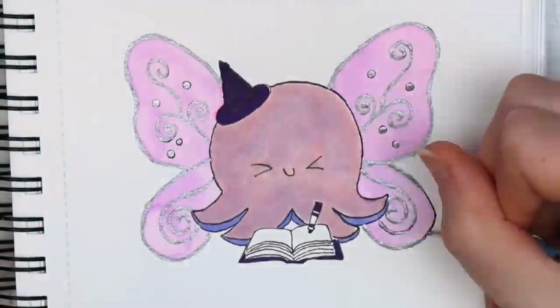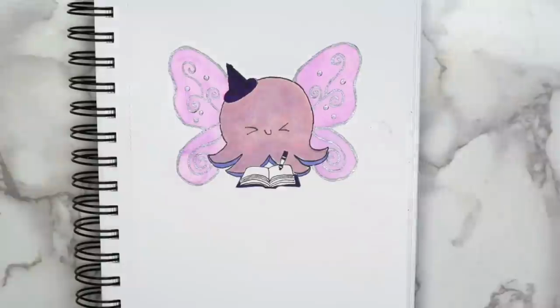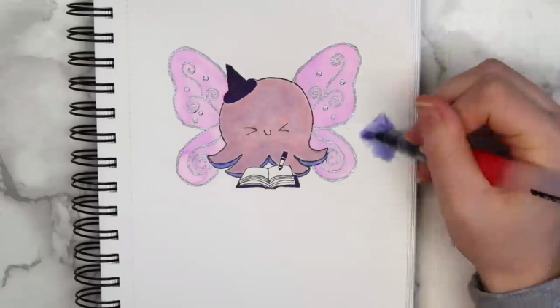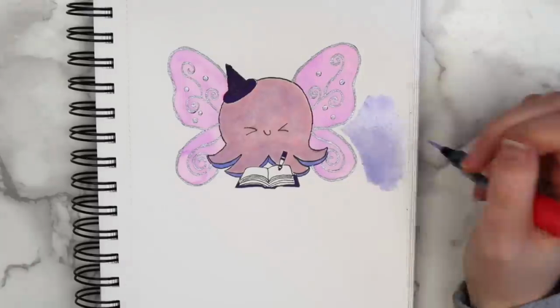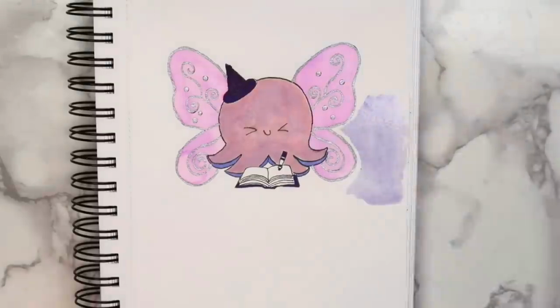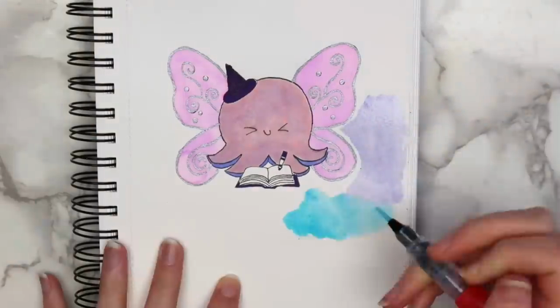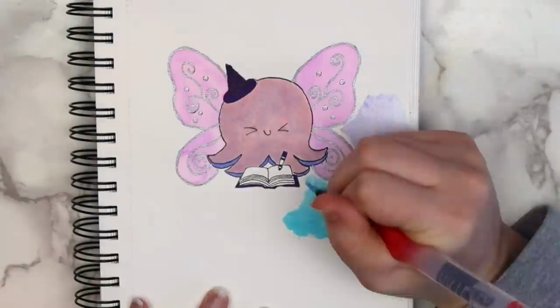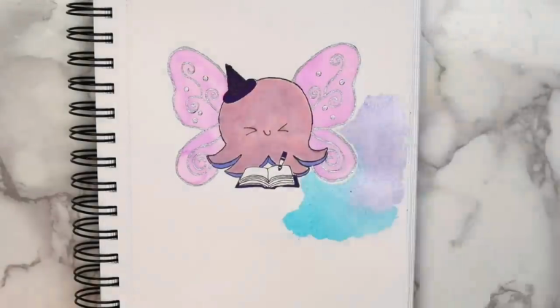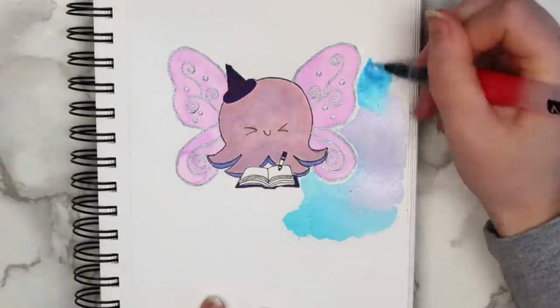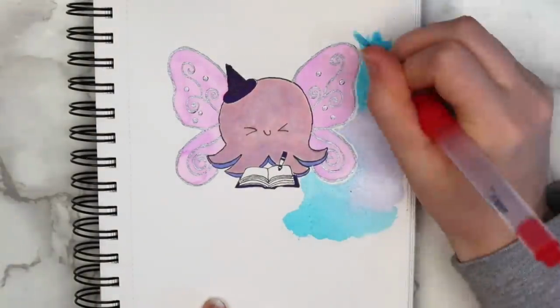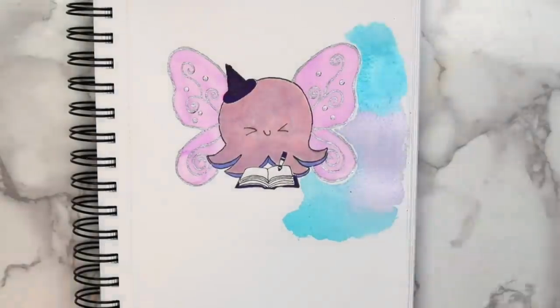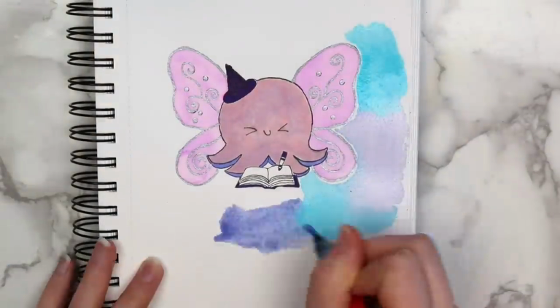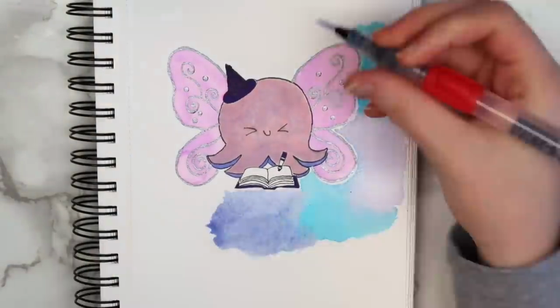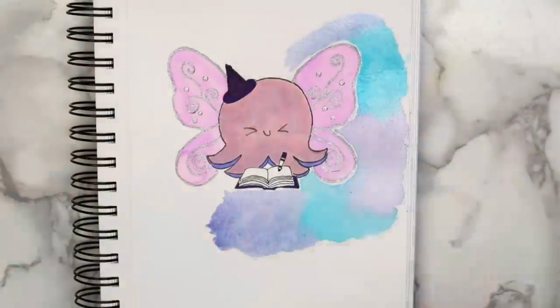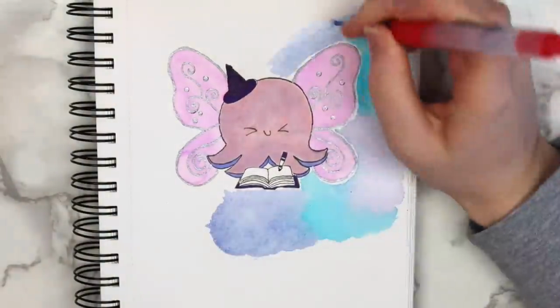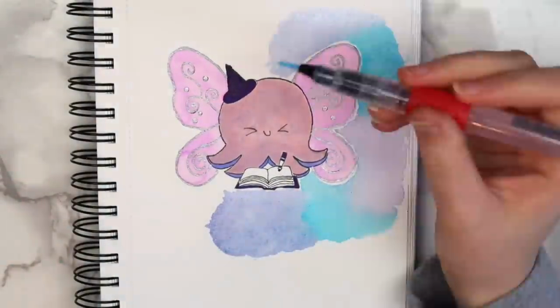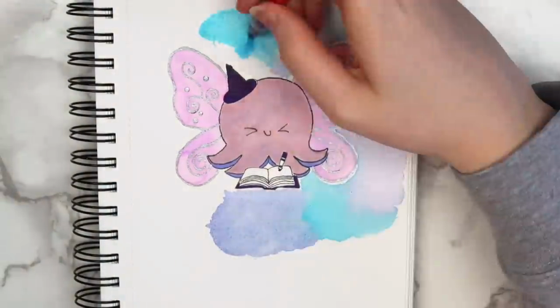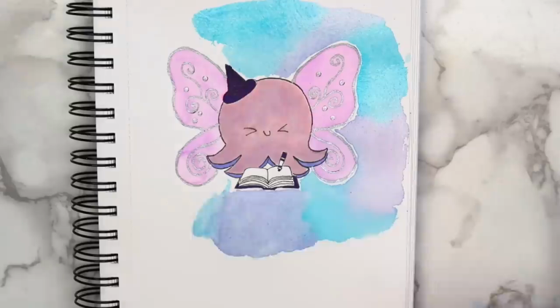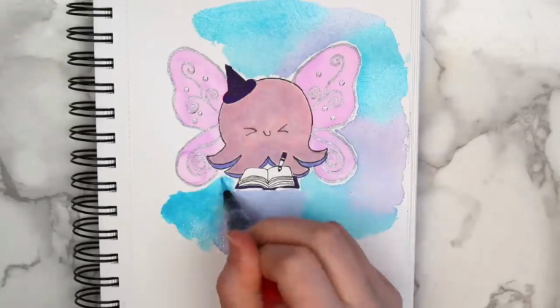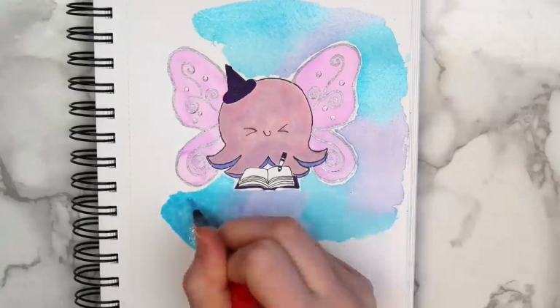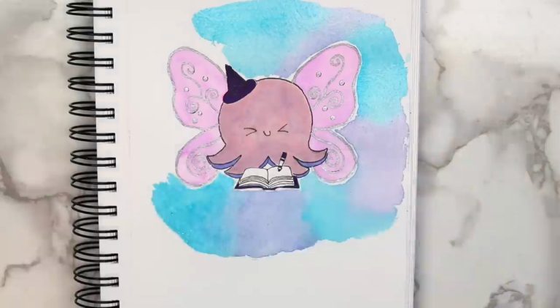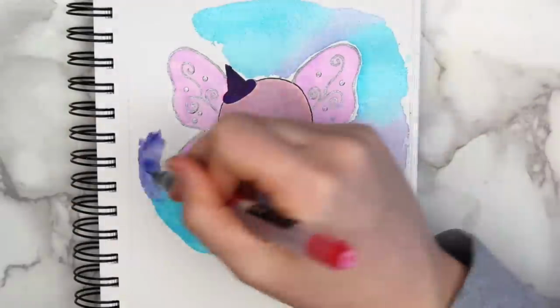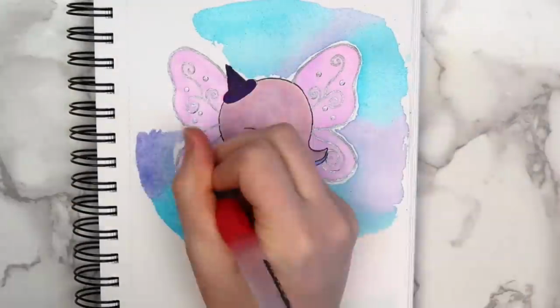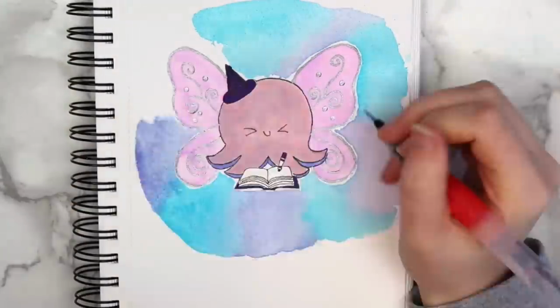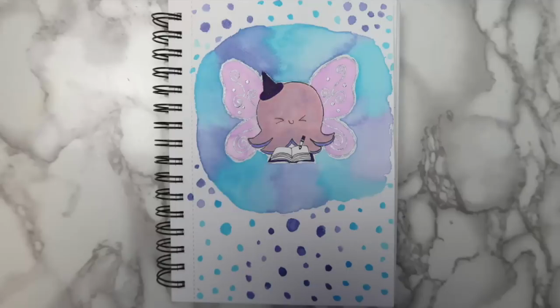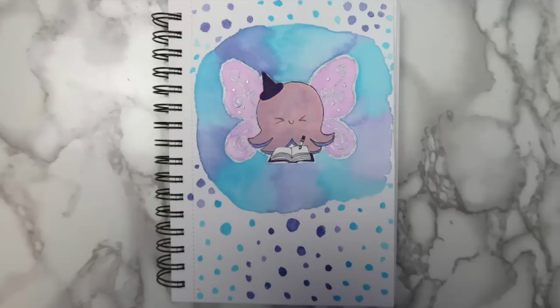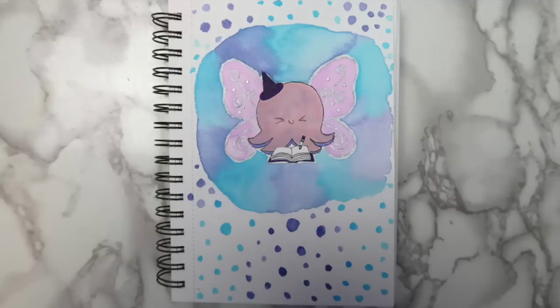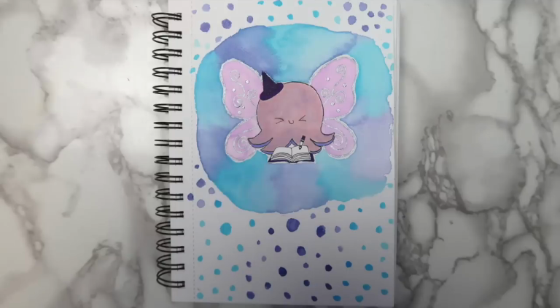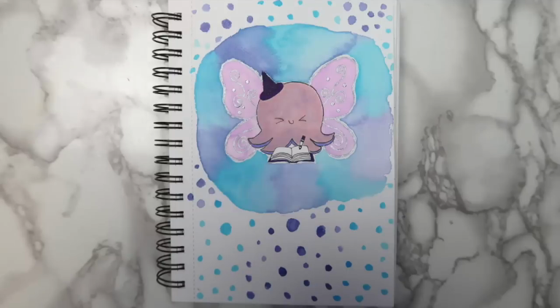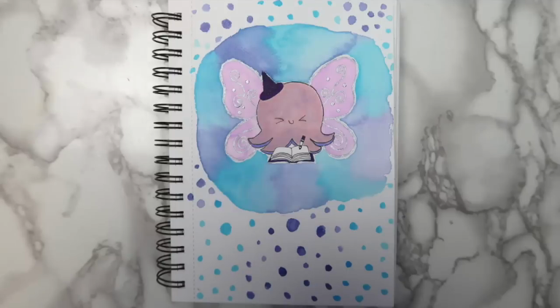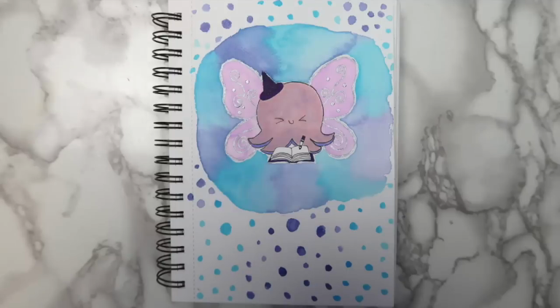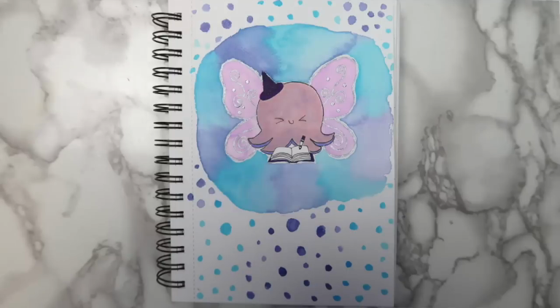I decided that my octopus friend looked a little bit lonely on the page by himself, so I decided to do a watercolor background. I honestly don't know if this made it look better or worse, but I can't really take it back now.